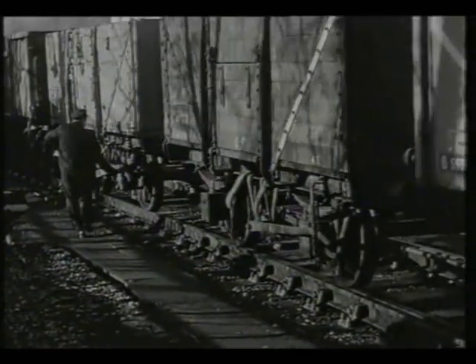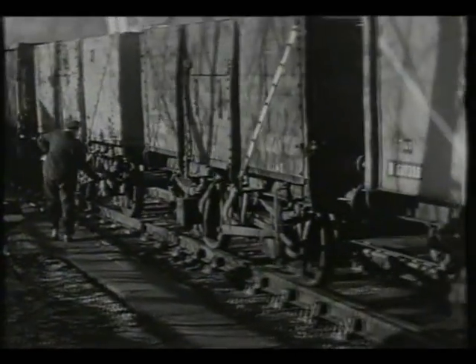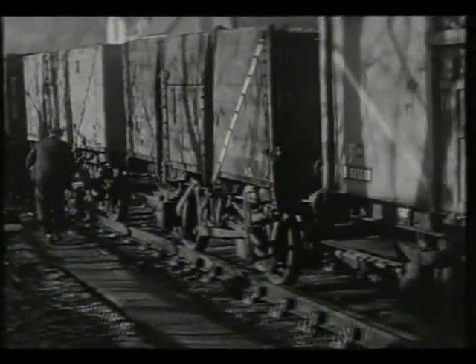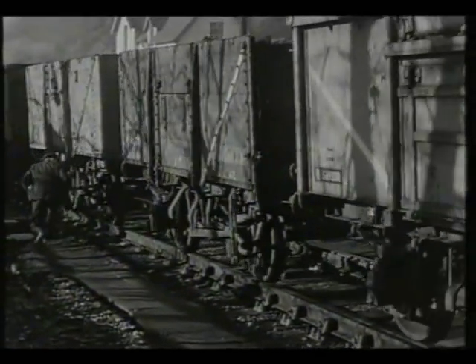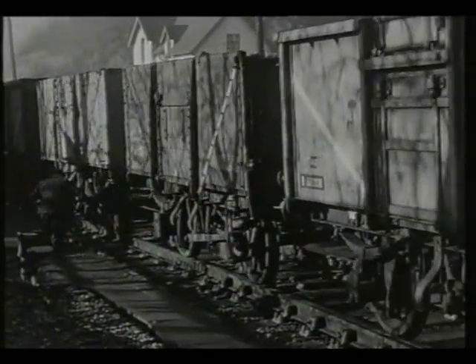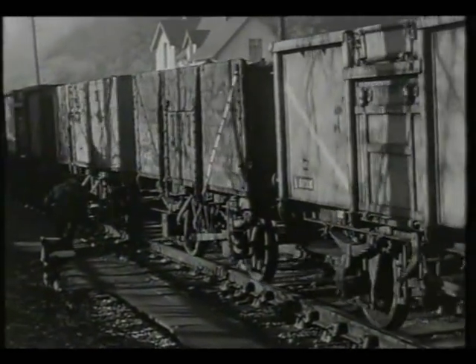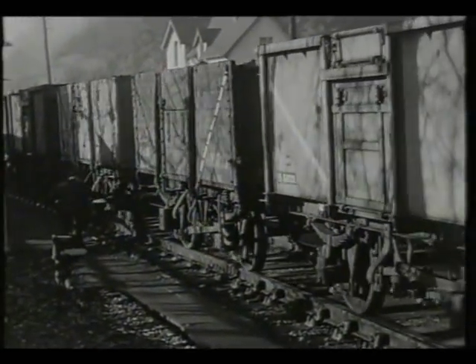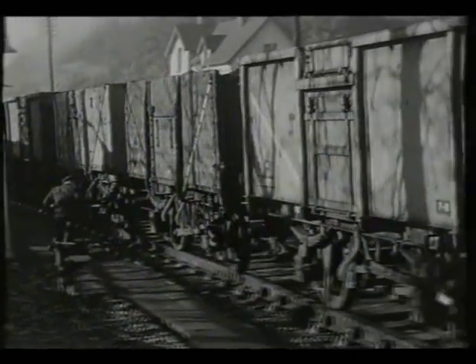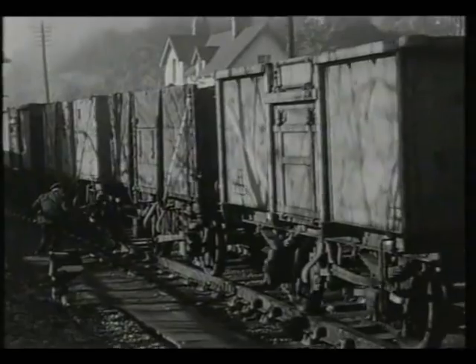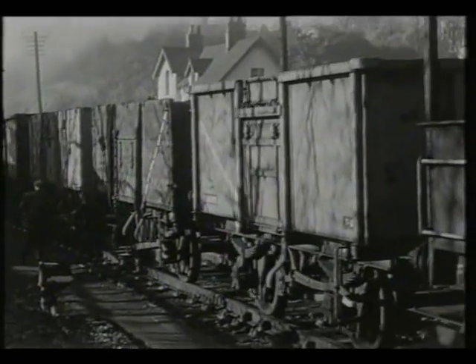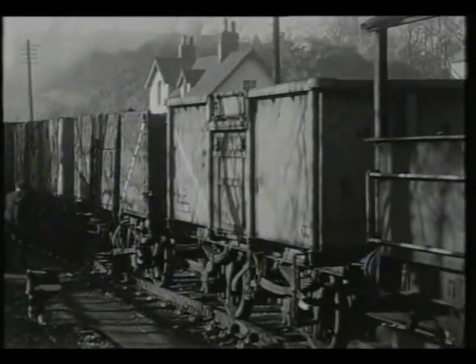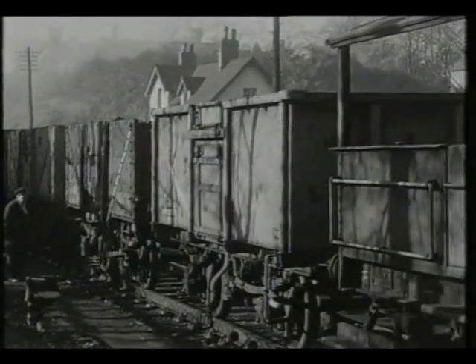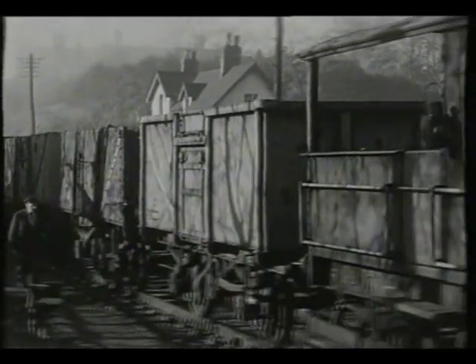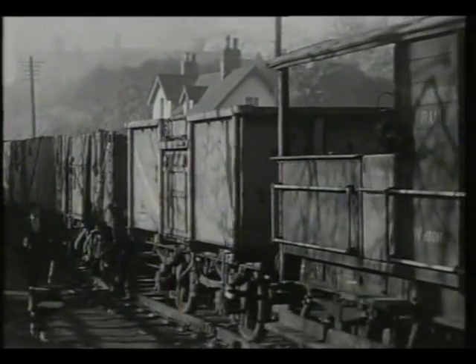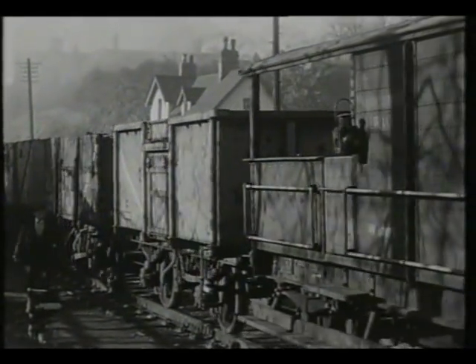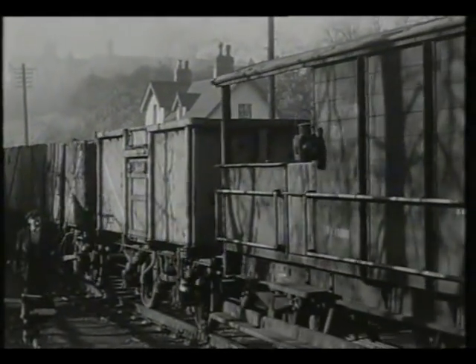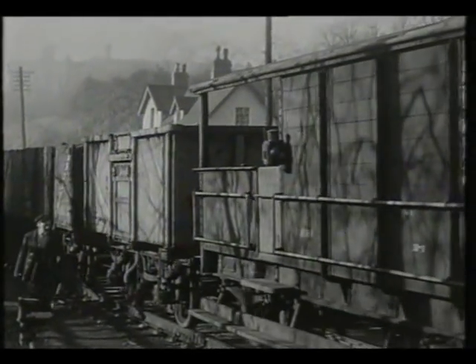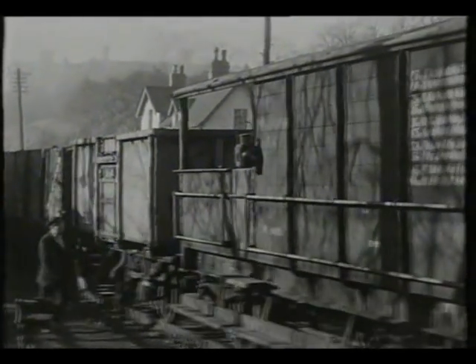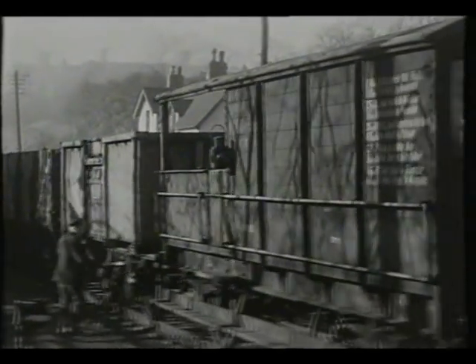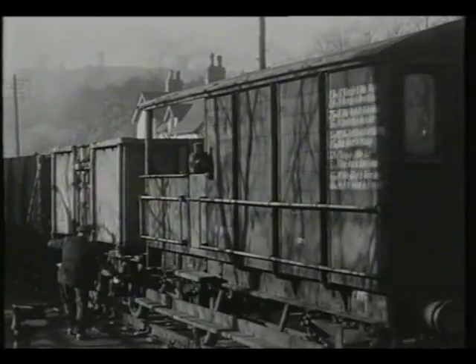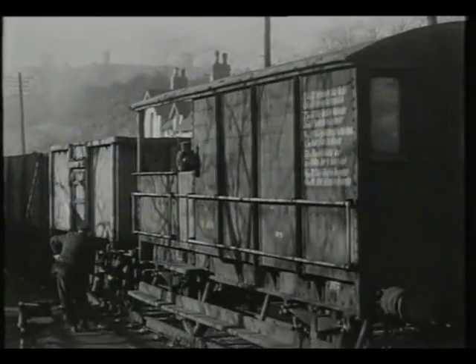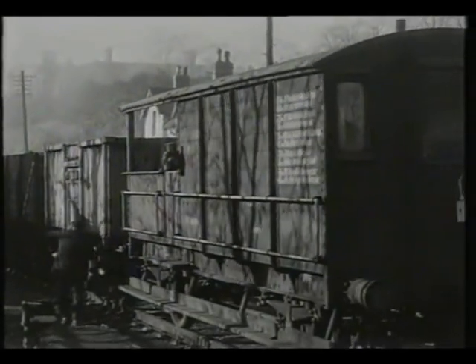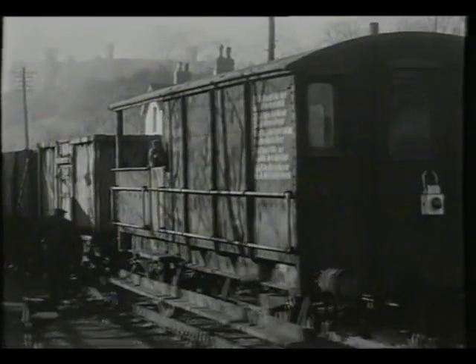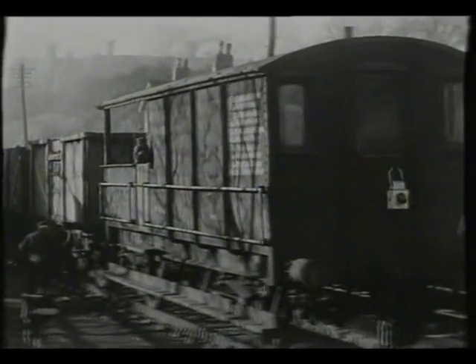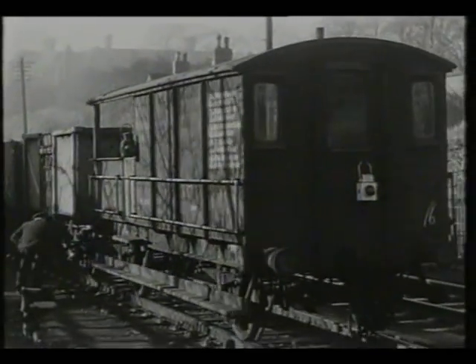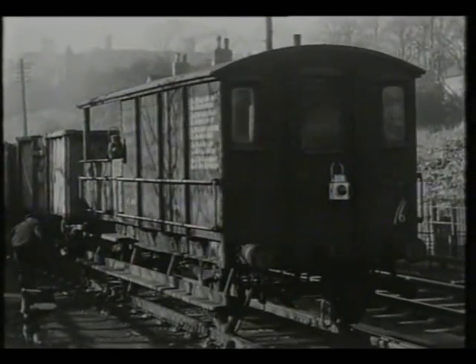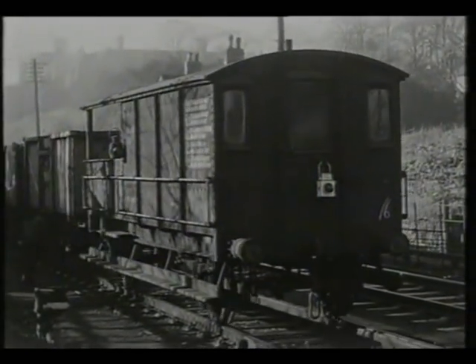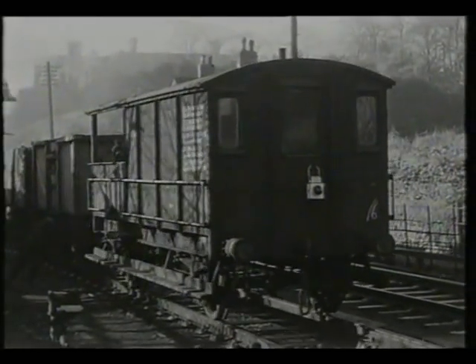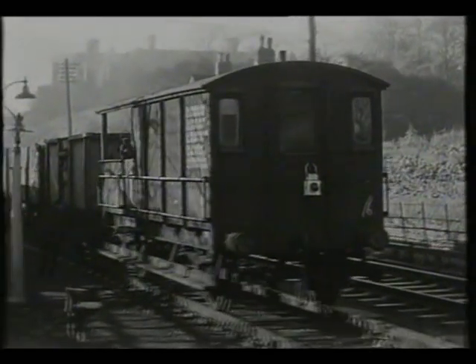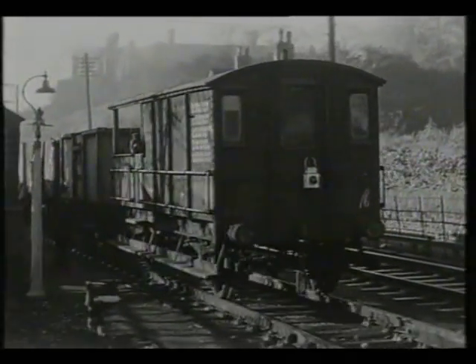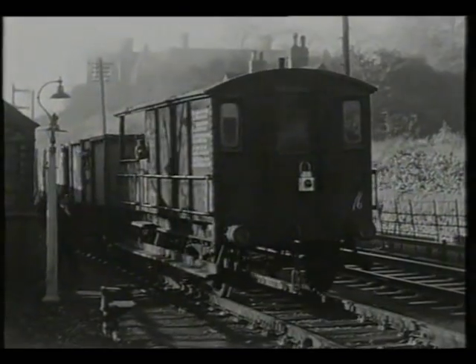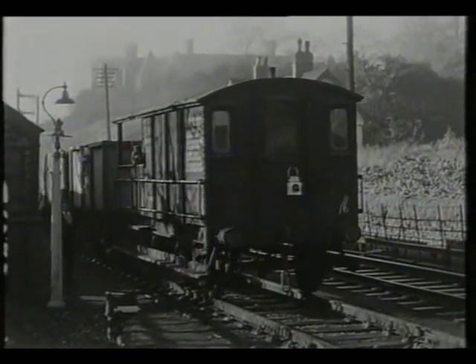This practice would certainly fall foul of health and safety at work legislation today. If the train had a fitted head, only every third or fourth loose wagon had to have its brakes applied. If it was fully loose coupled, all wagons had to have their brakes on.